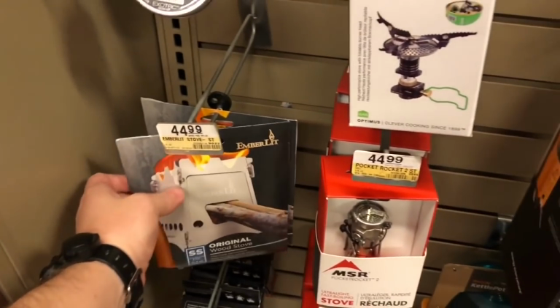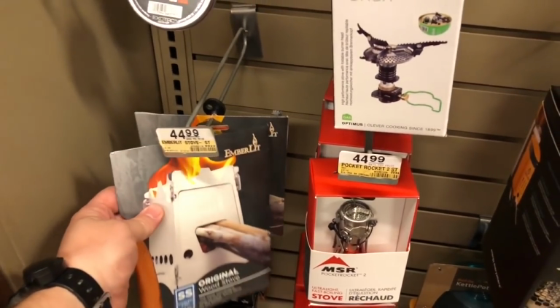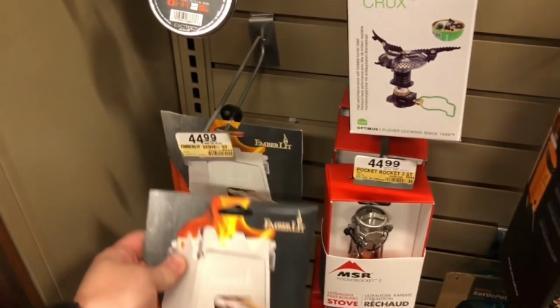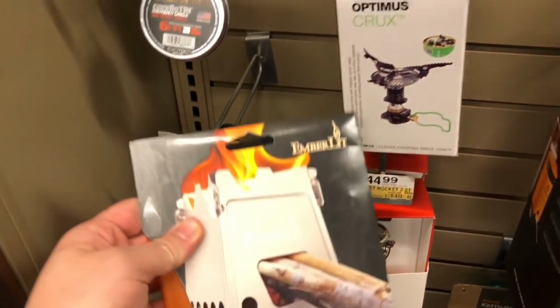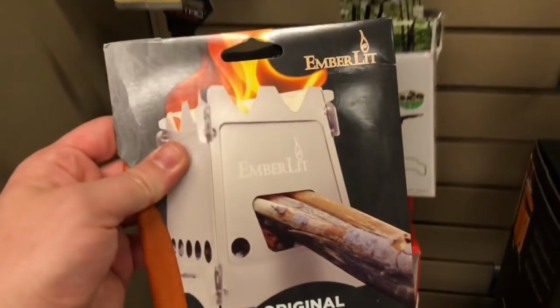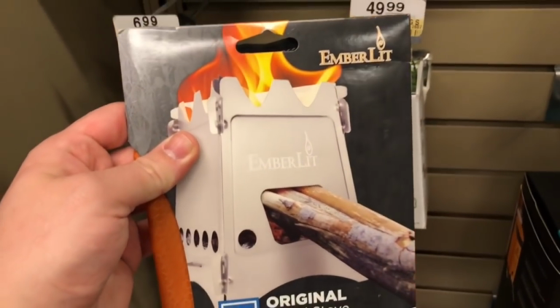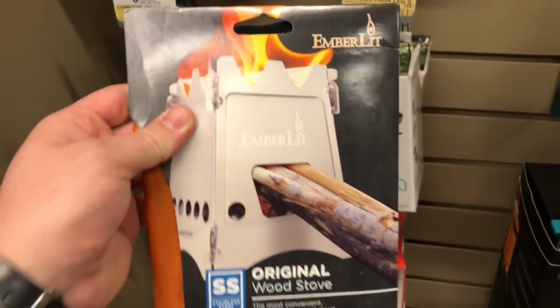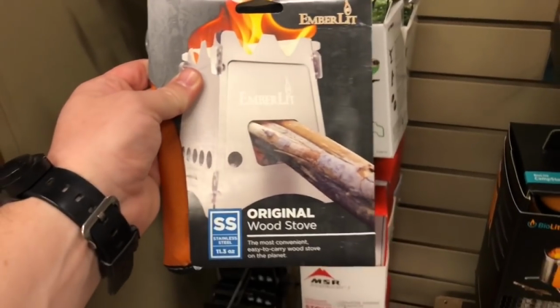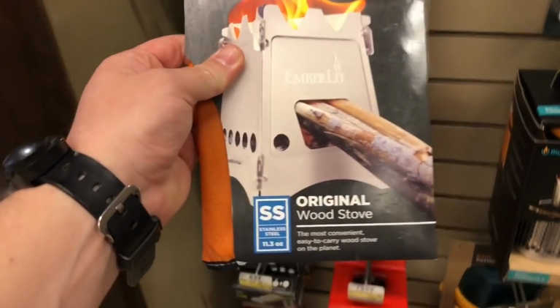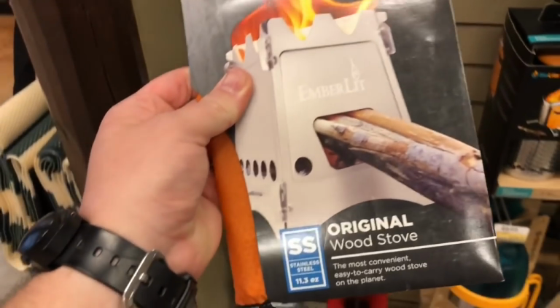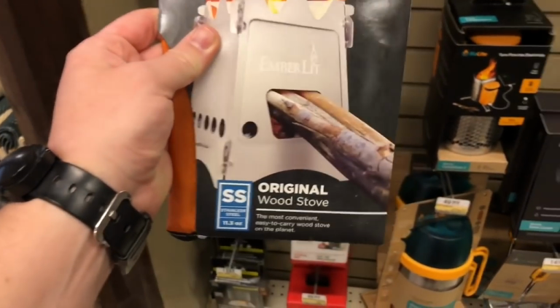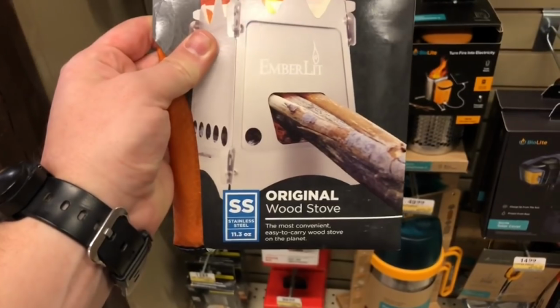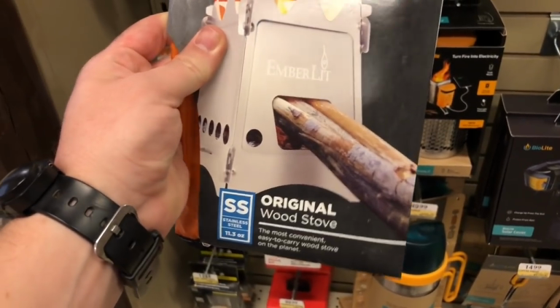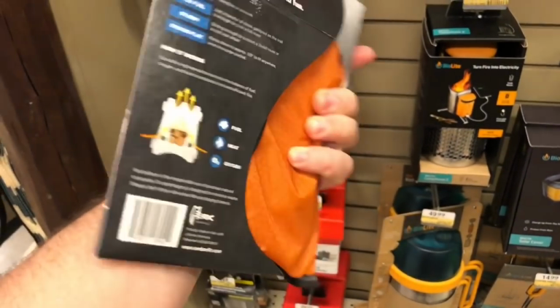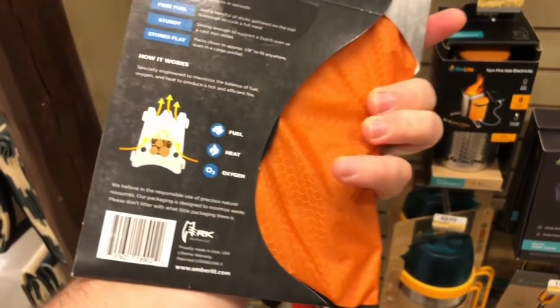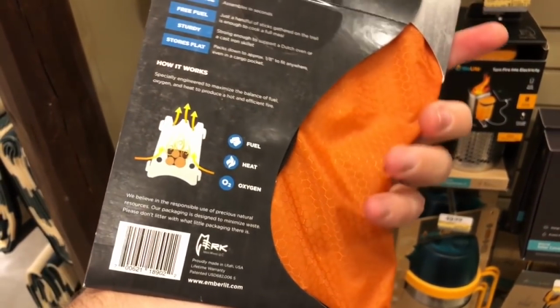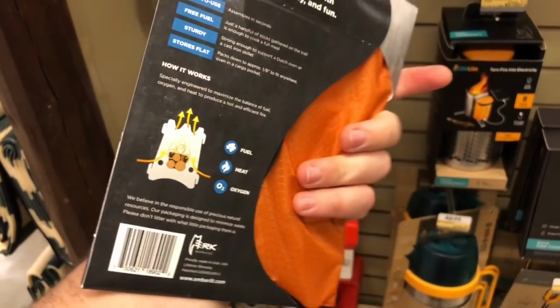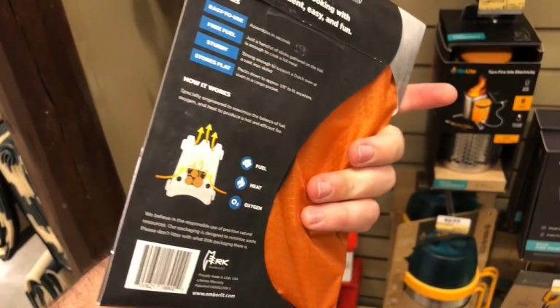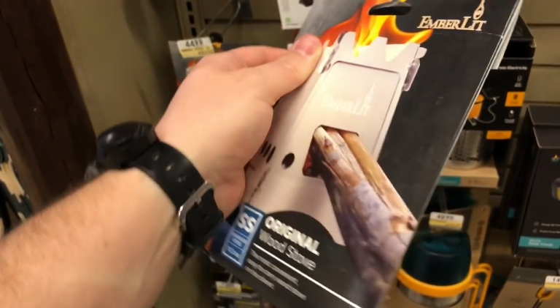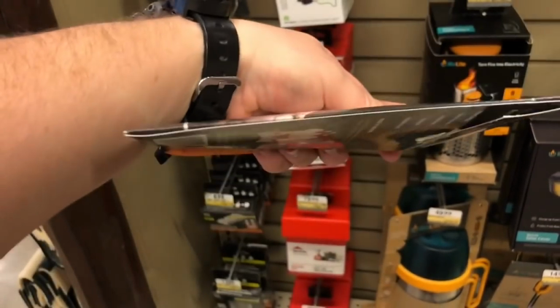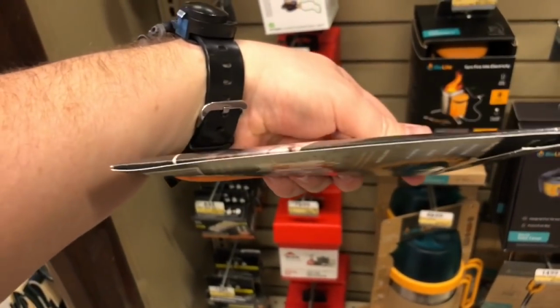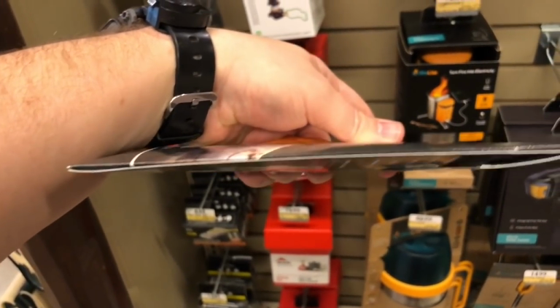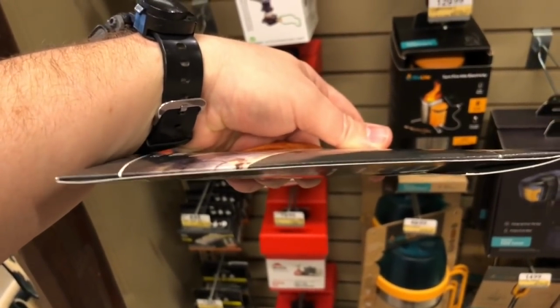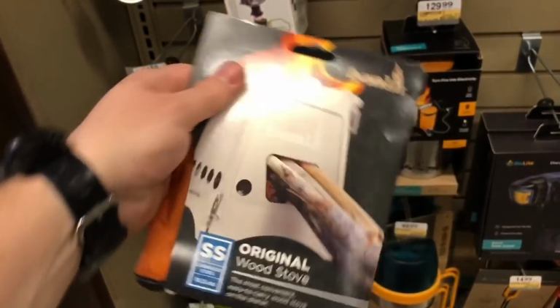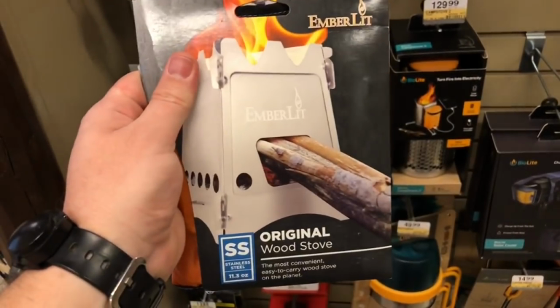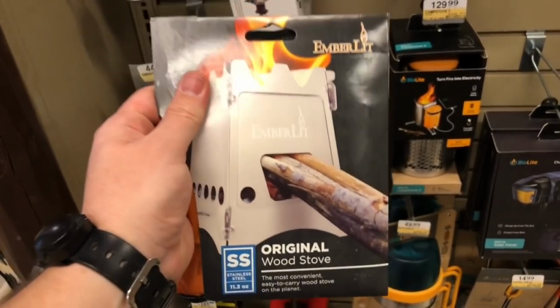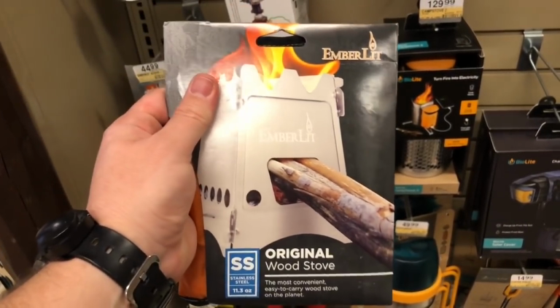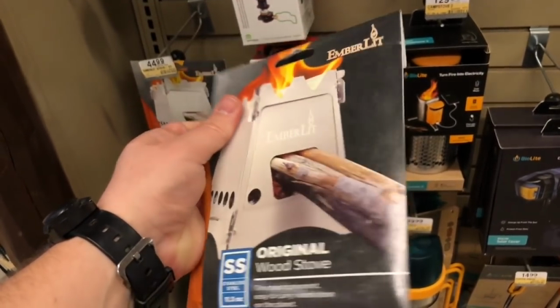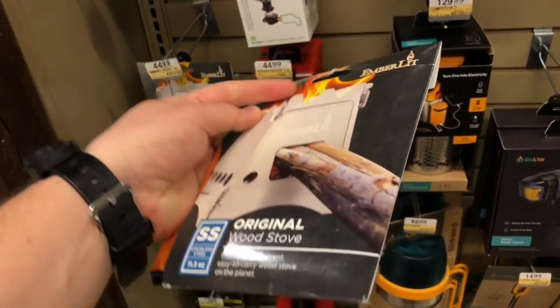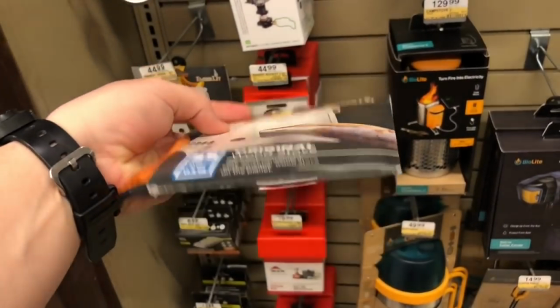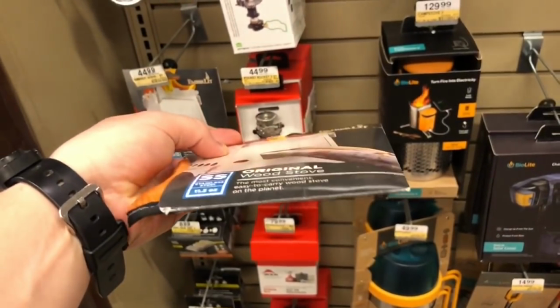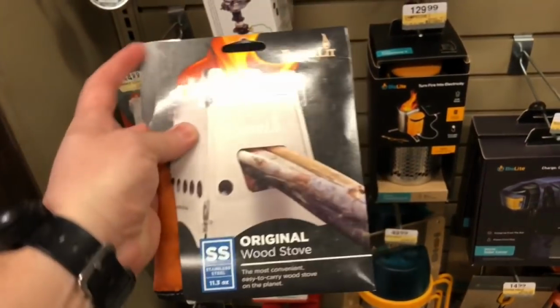This is by far my favorite stove on the planet because it packs really, really small. It's literally a quarter inch thick, but if you get the Fire Ant in titanium, it weighs 2.7 ounces.